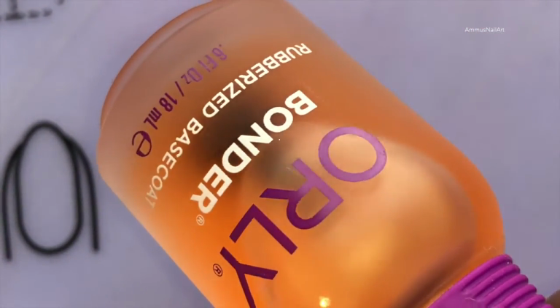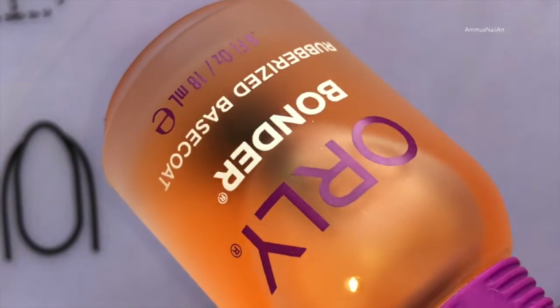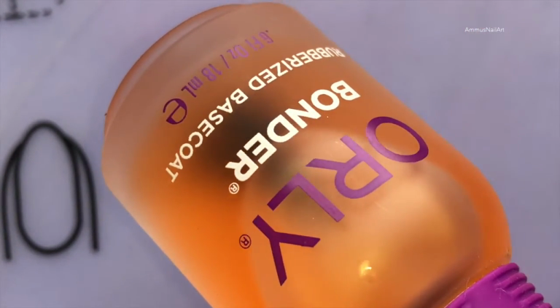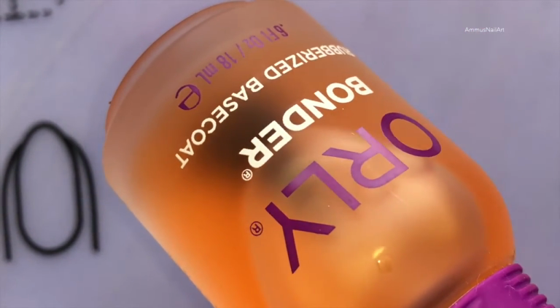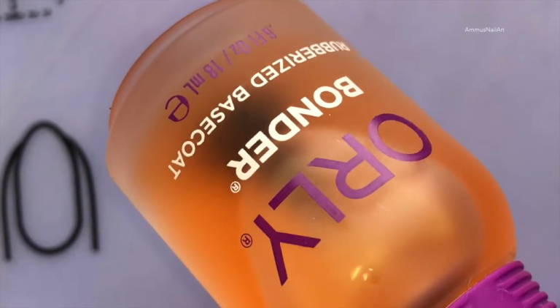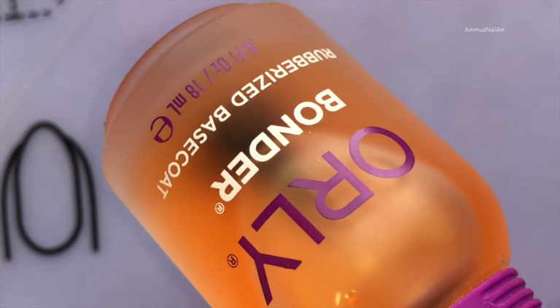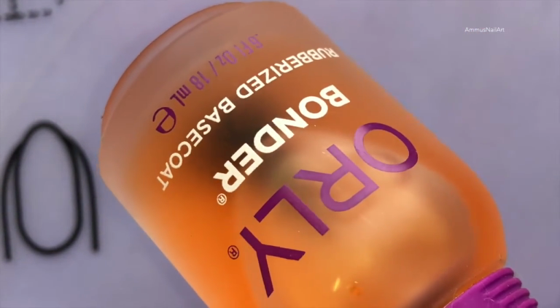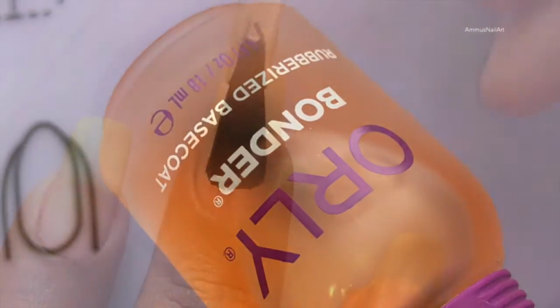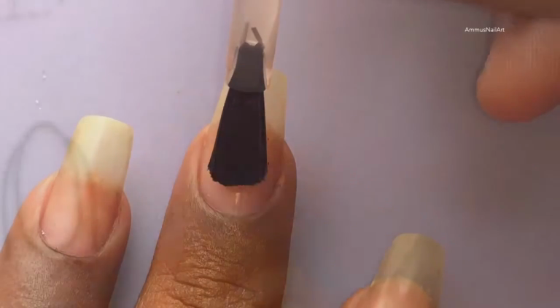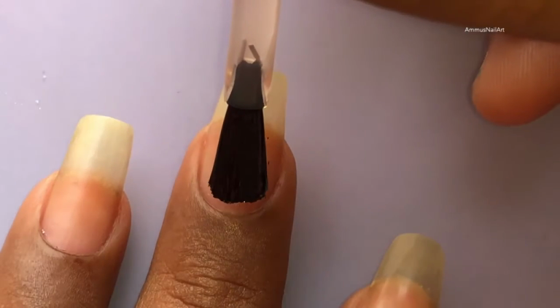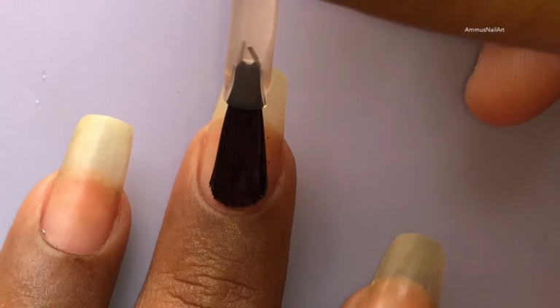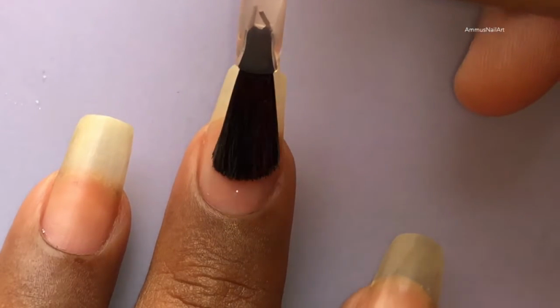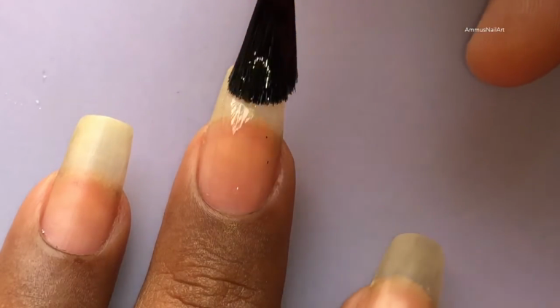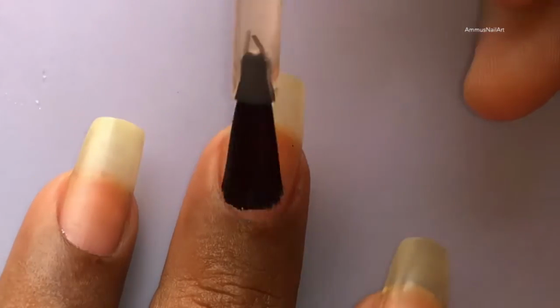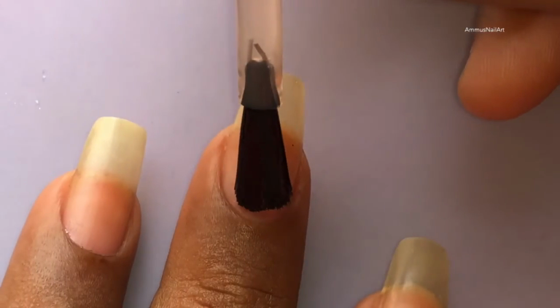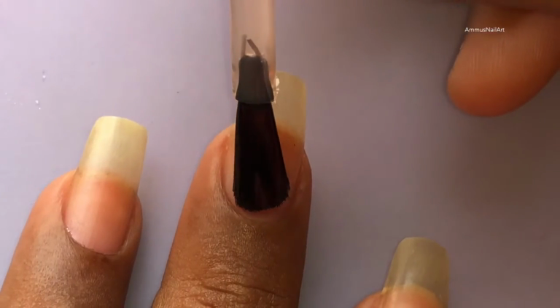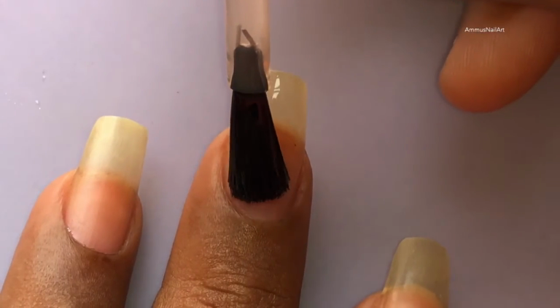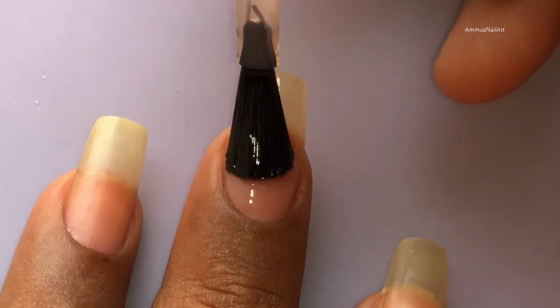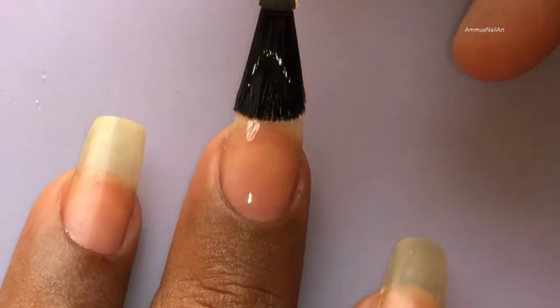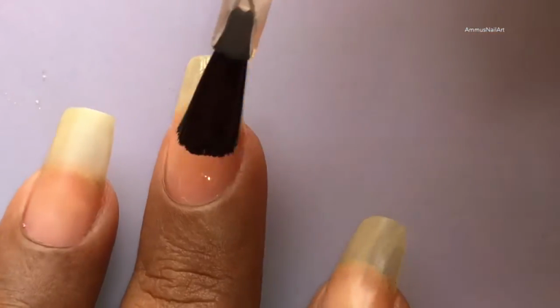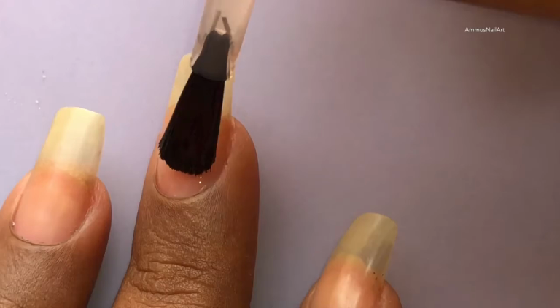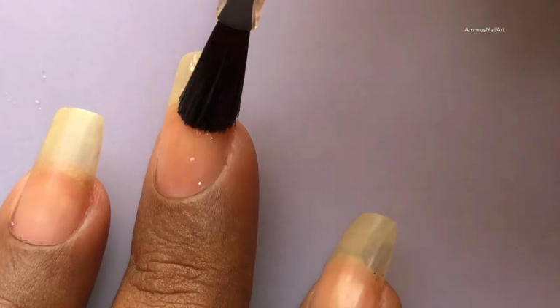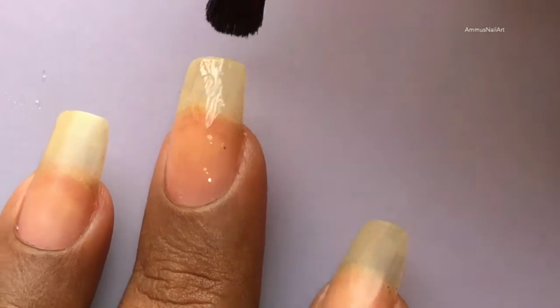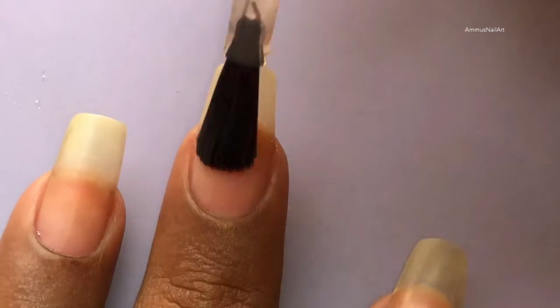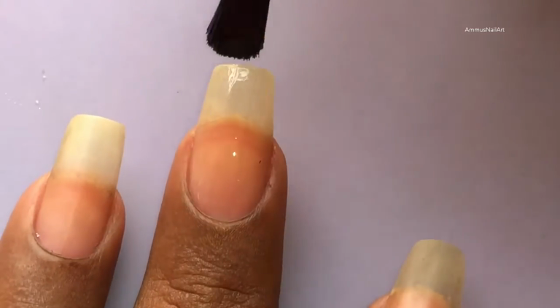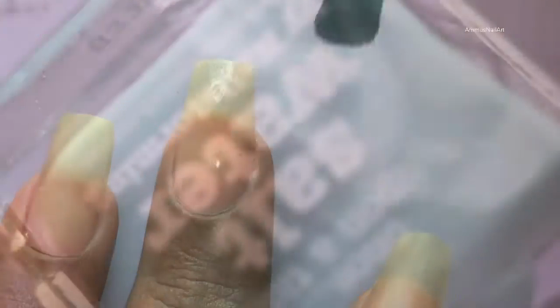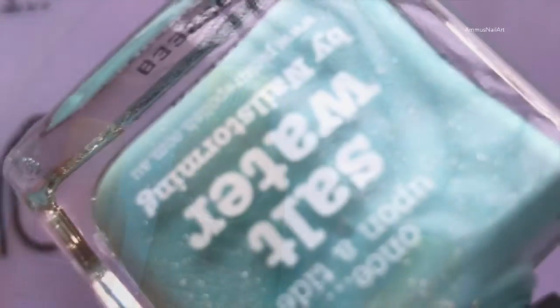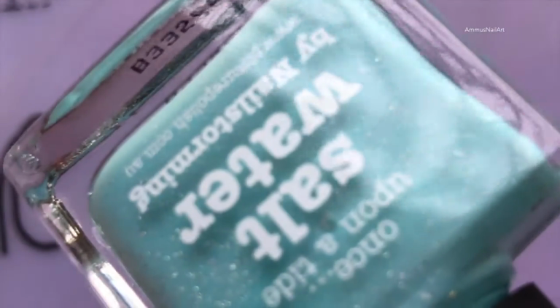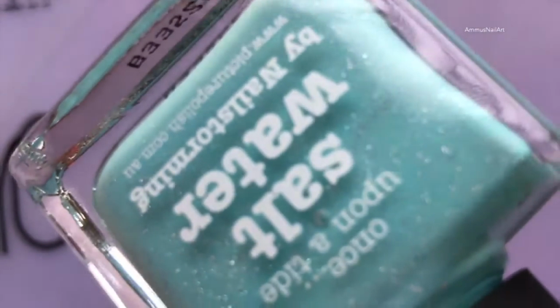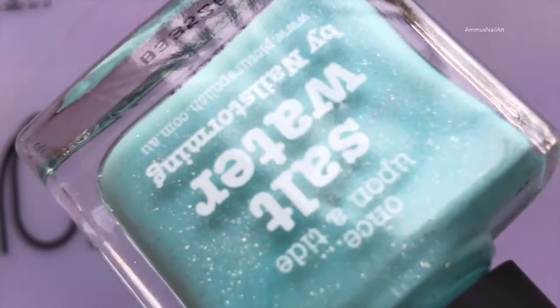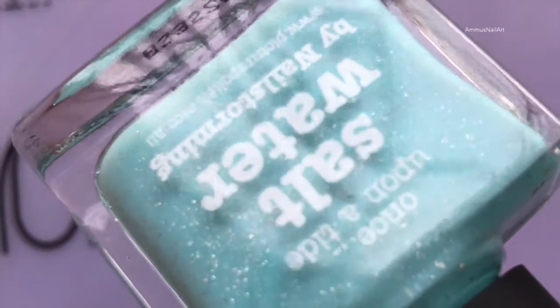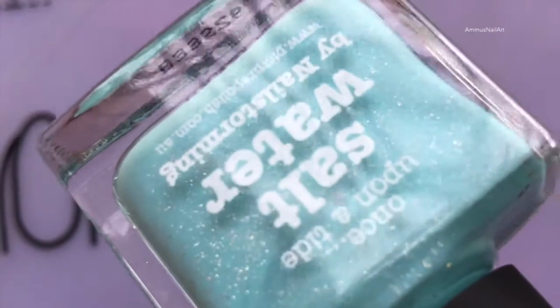As usual, I'm going to apply a base coat and let it dry completely. I have added all the purchase links in the description box, so if you're interested in buying any of these products, you can check it out.